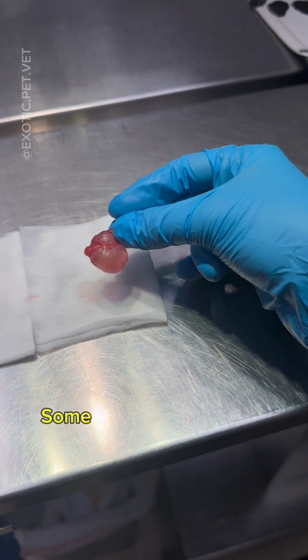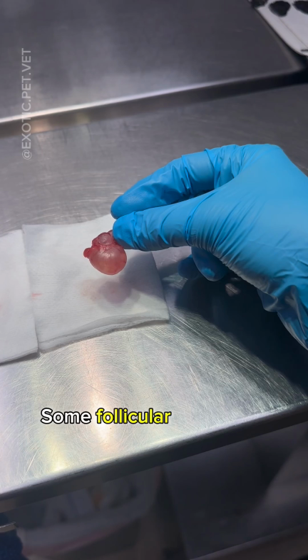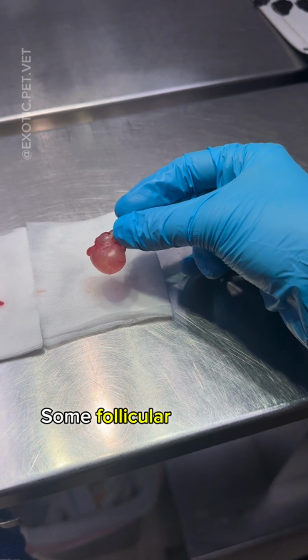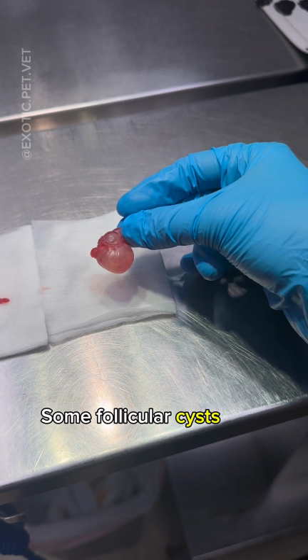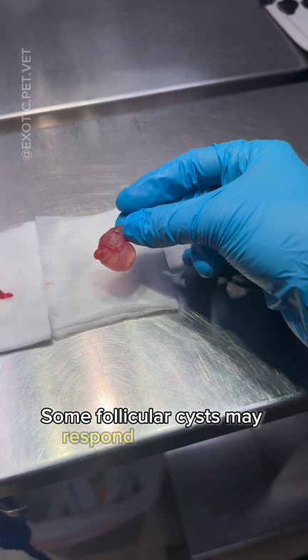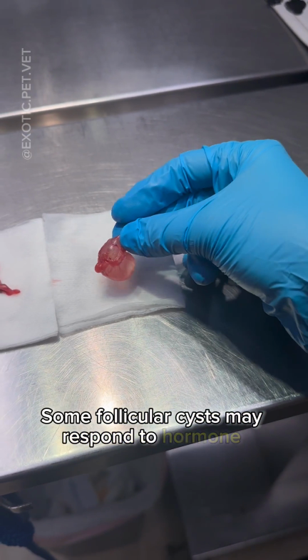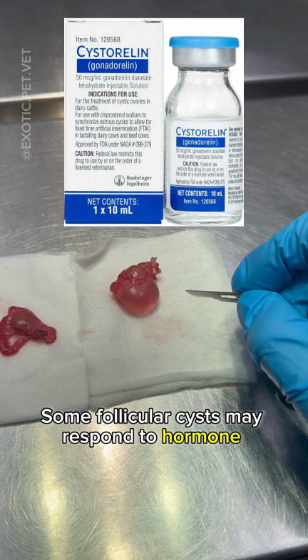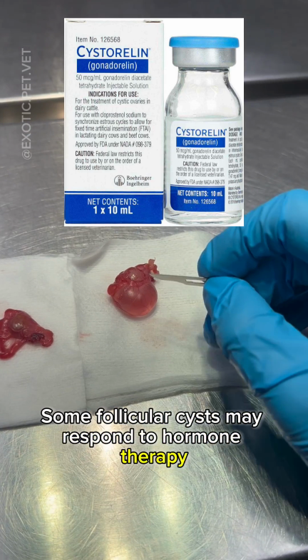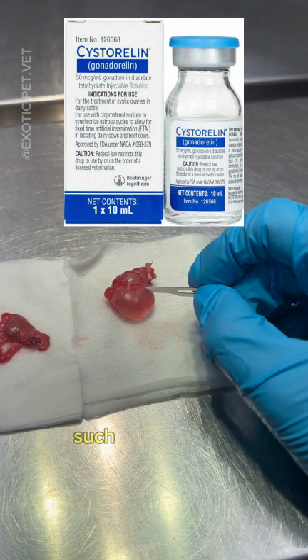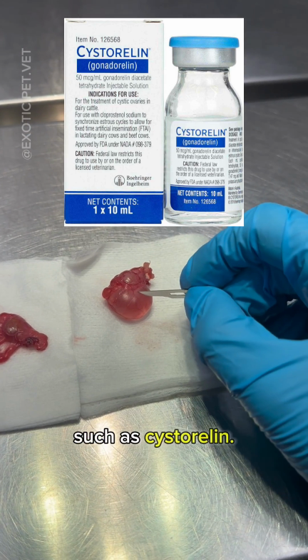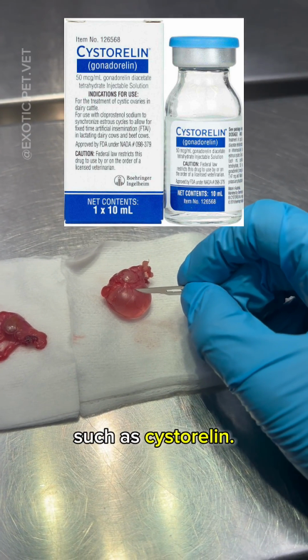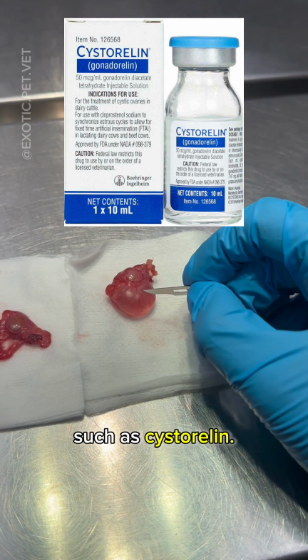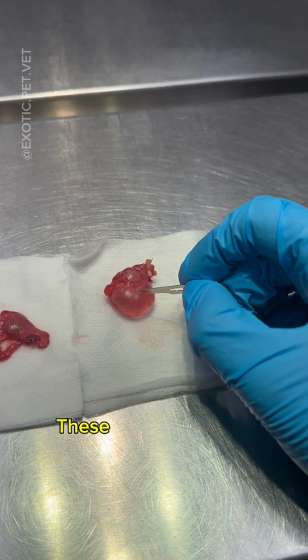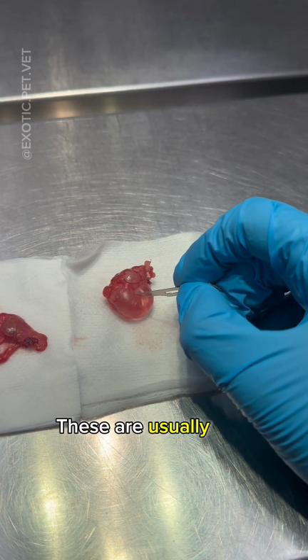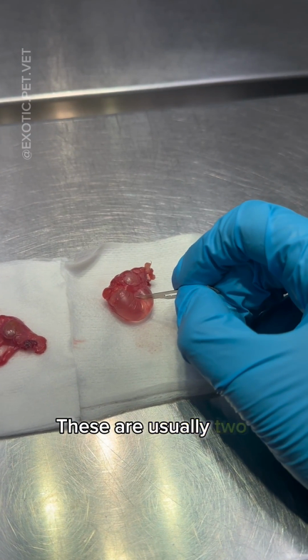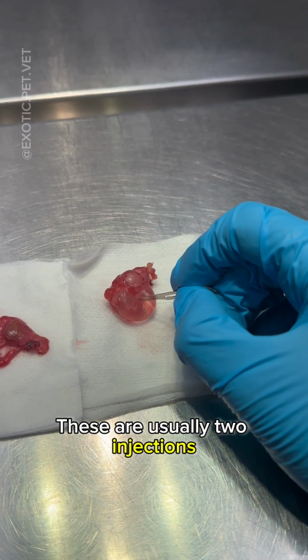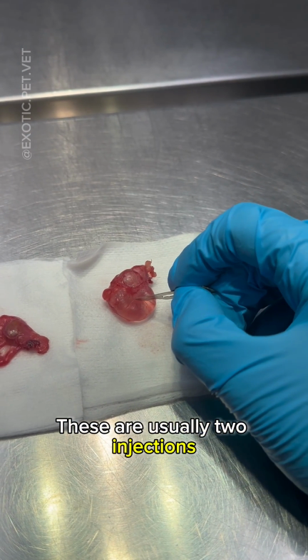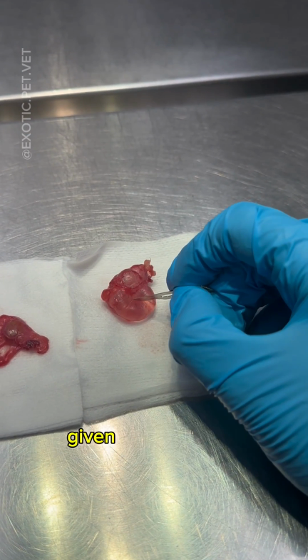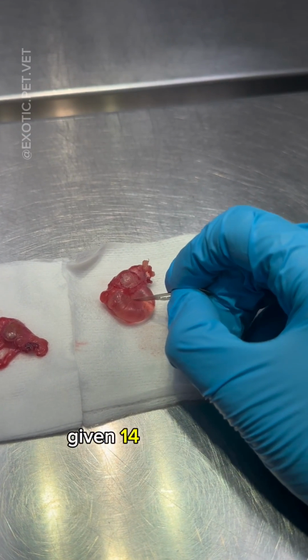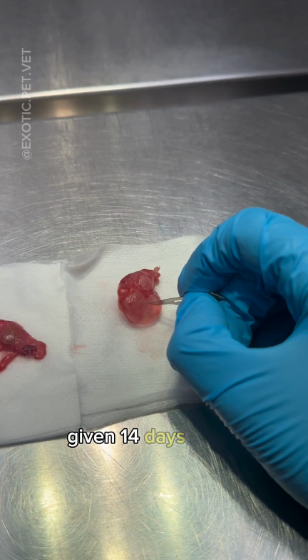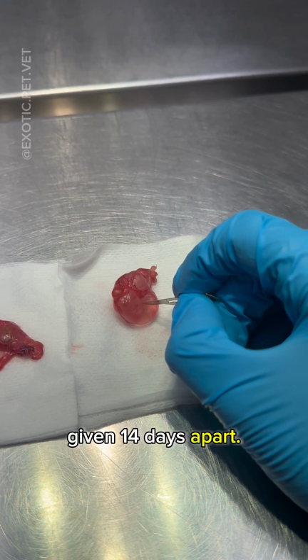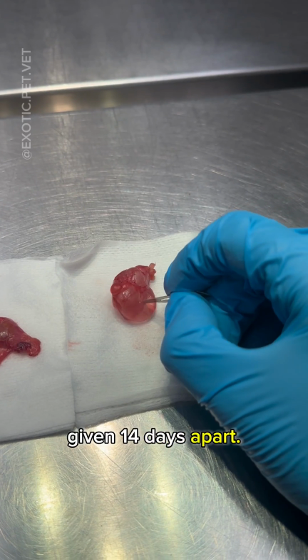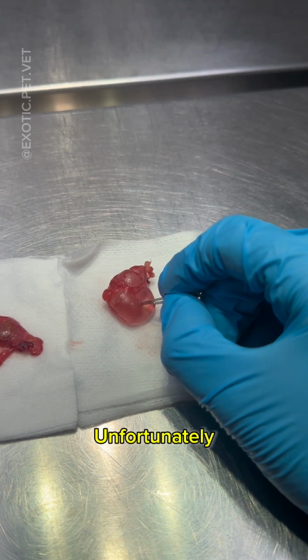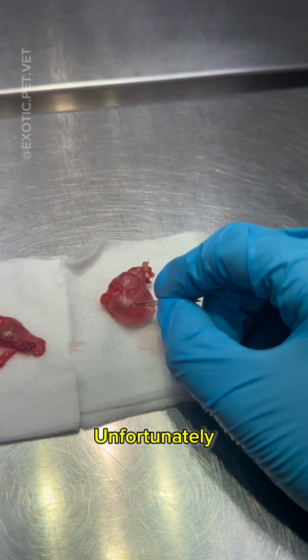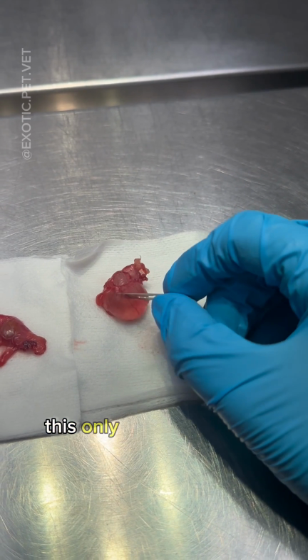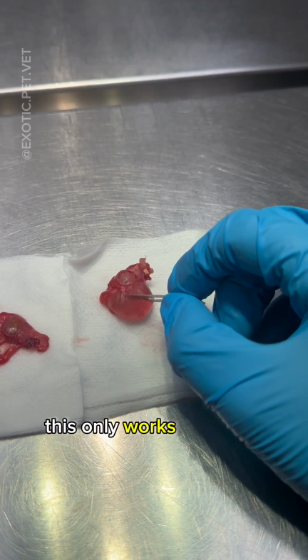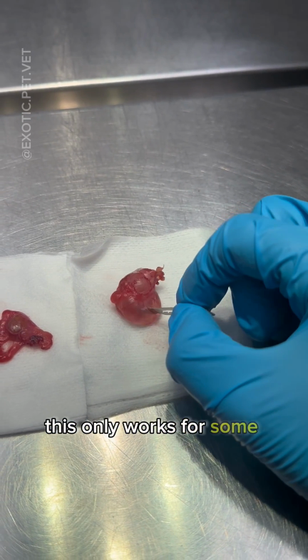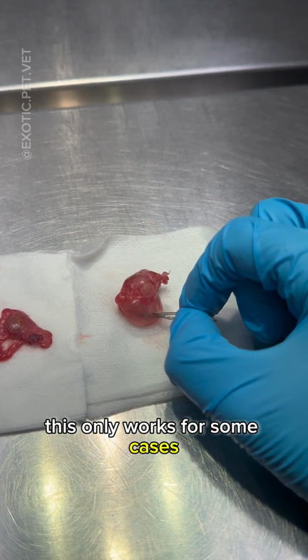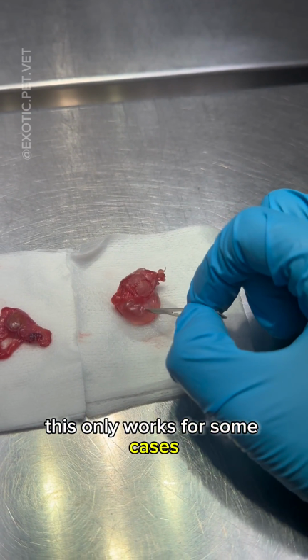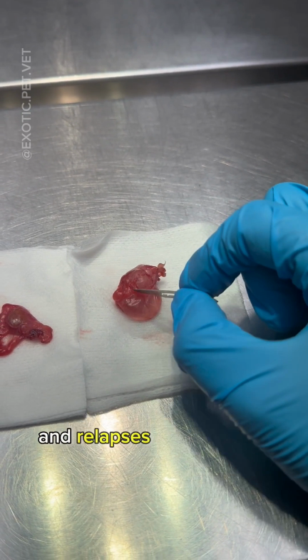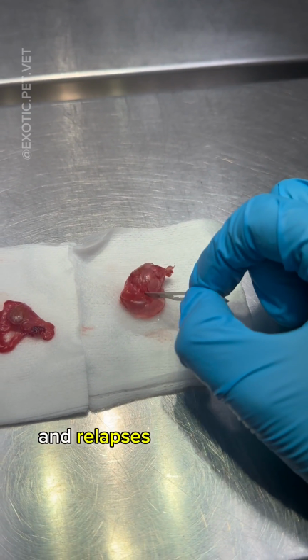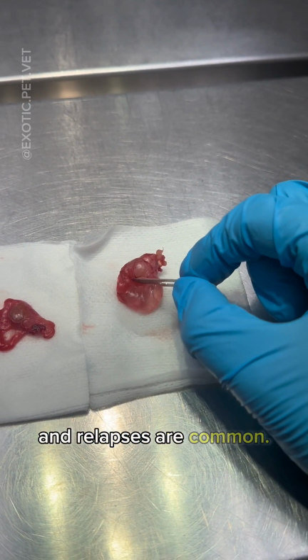Some follicular cysts may respond to hormone therapy, such as cystorellin. These are usually two injections given 14 days apart. Unfortunately, this only works for some cases and relapses are common.